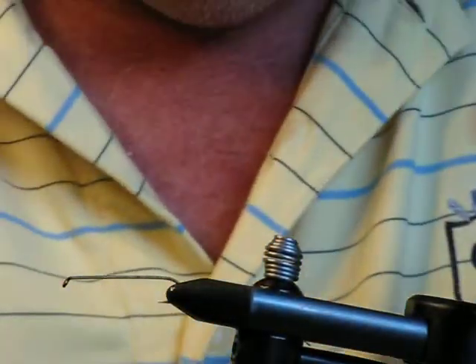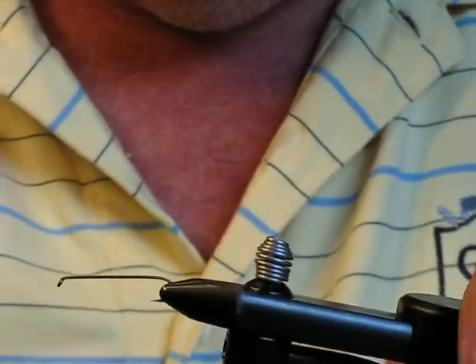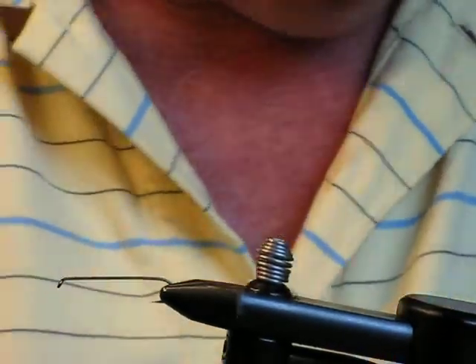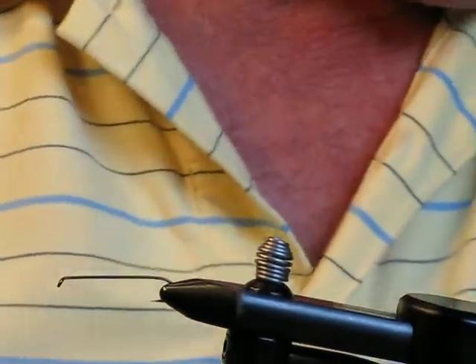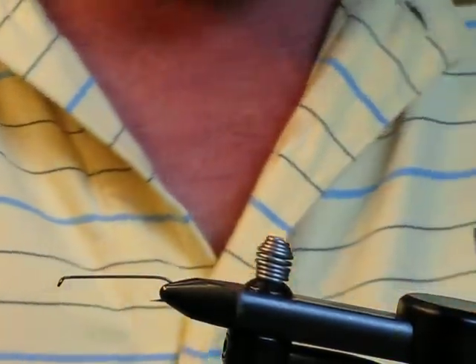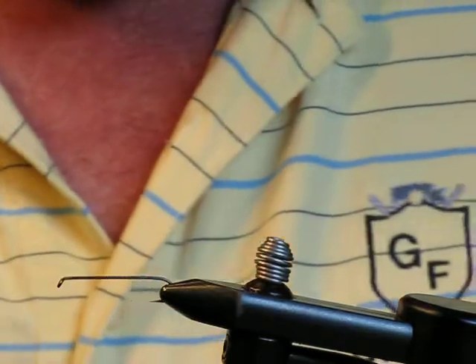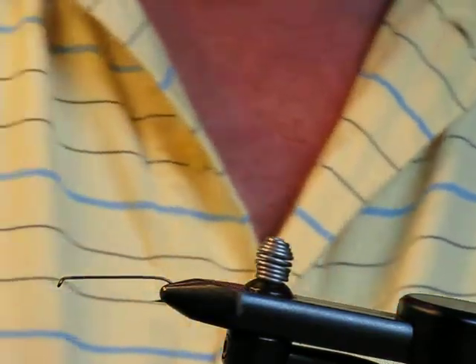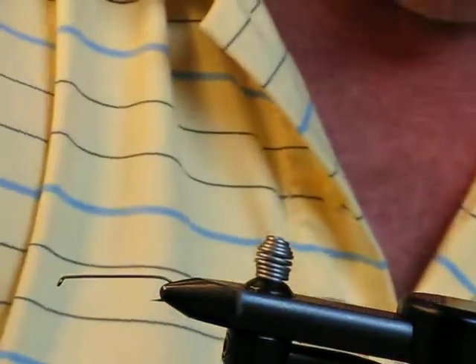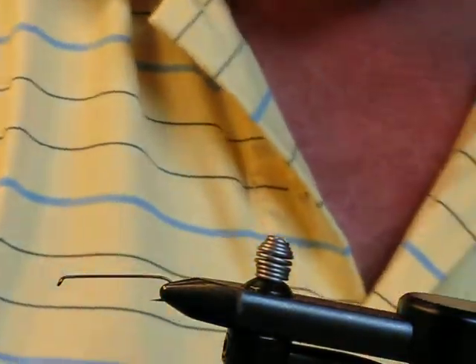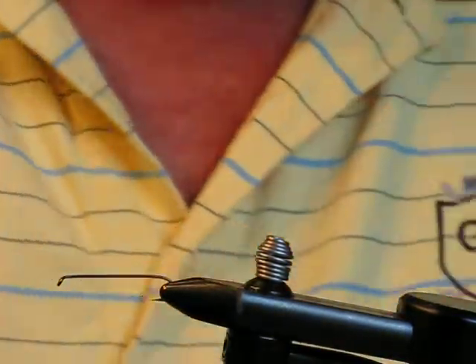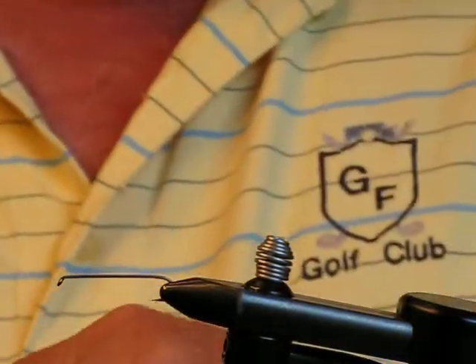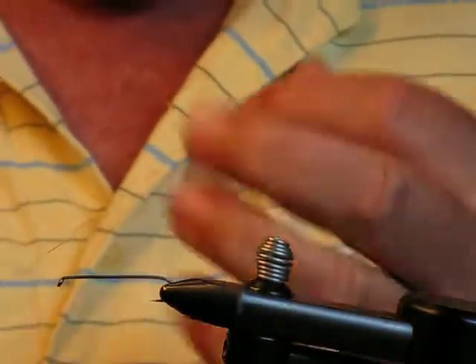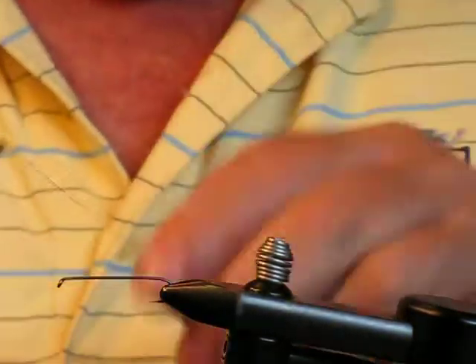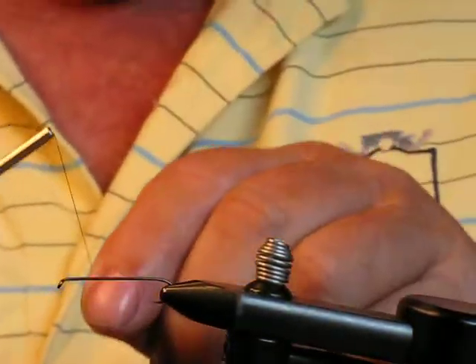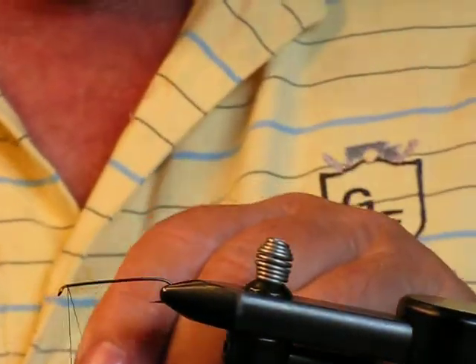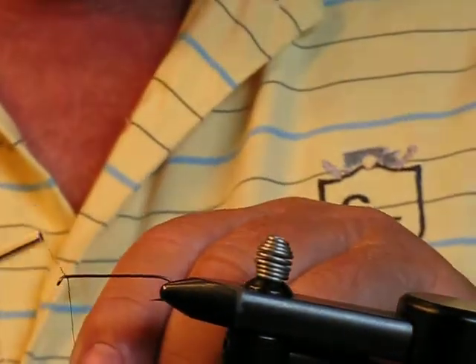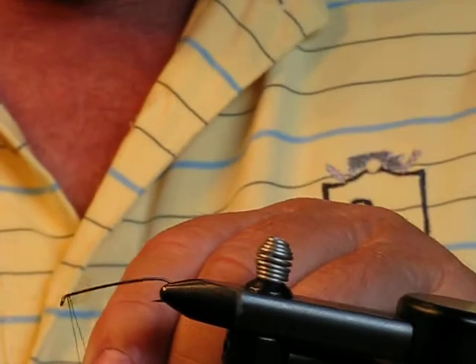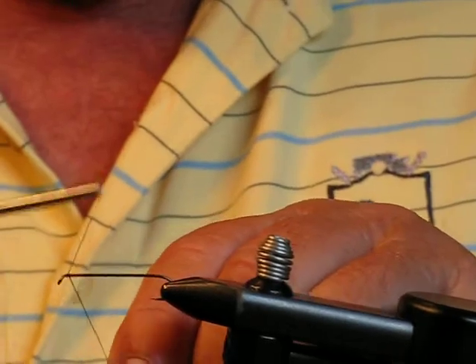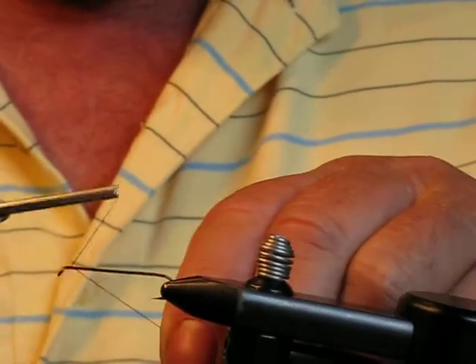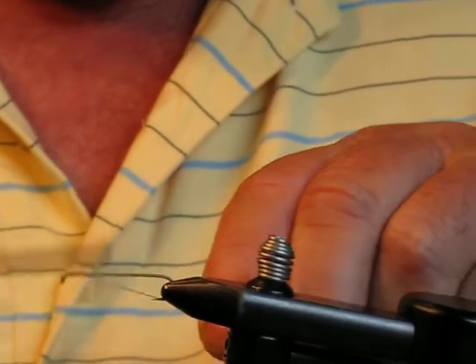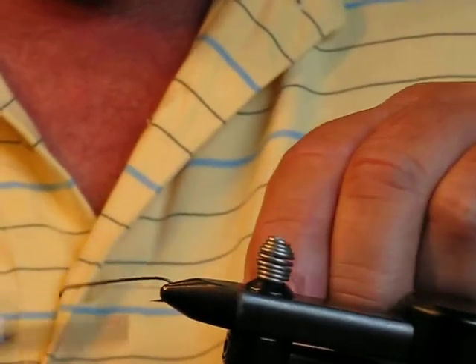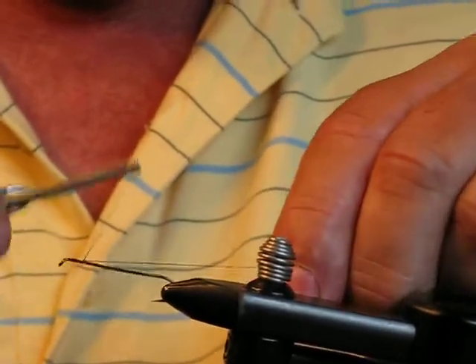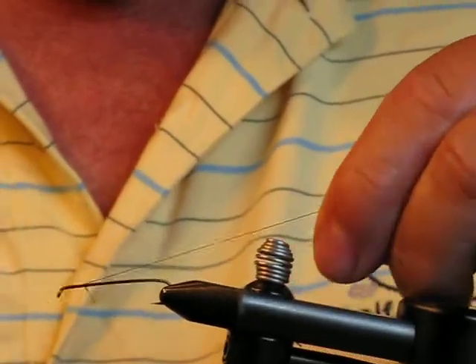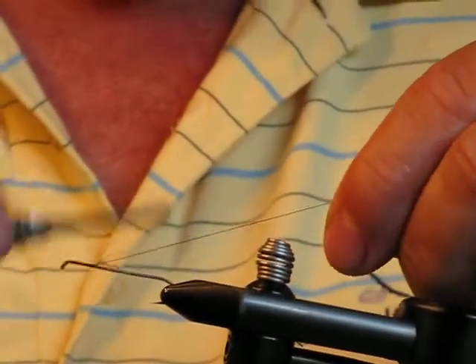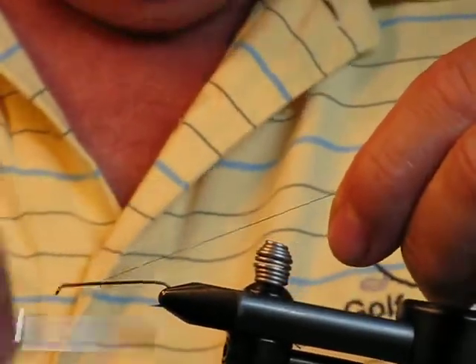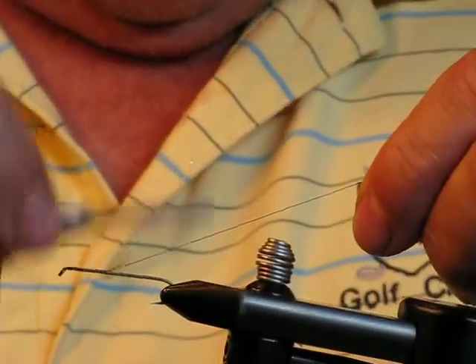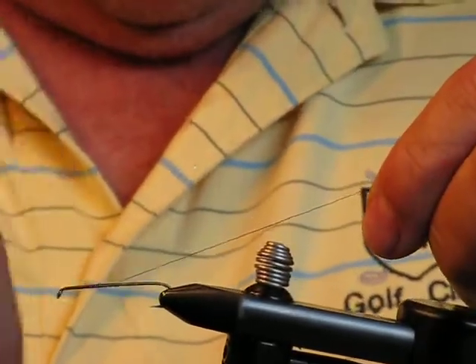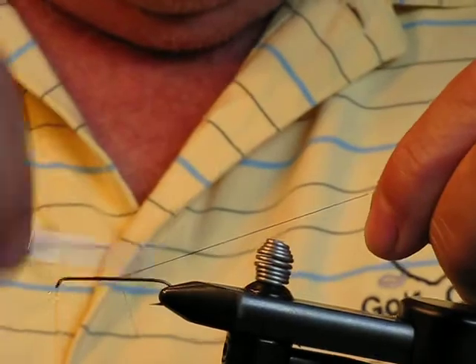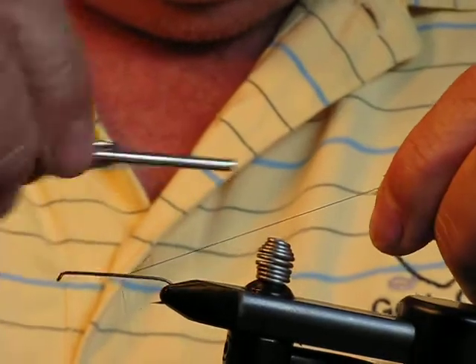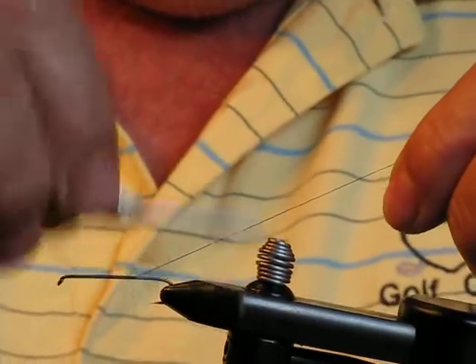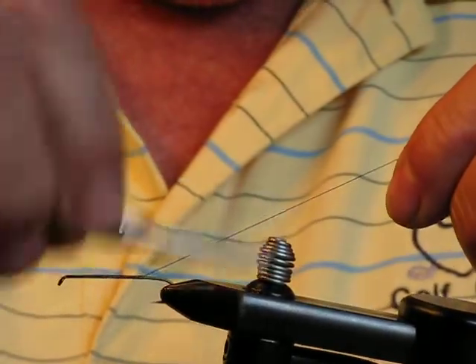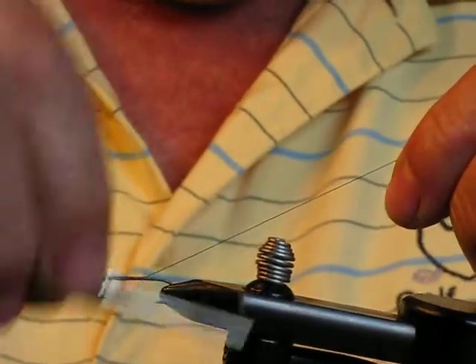Professor, tied as a trout streamer. I'm using a Mustad 3665A number 10 hook. I tie on the thread.